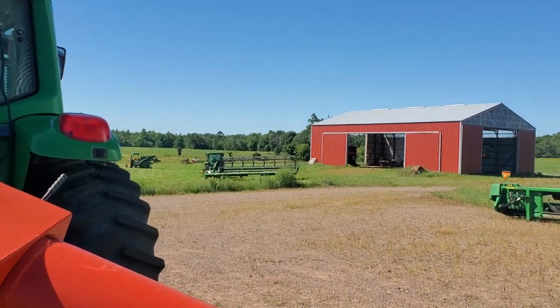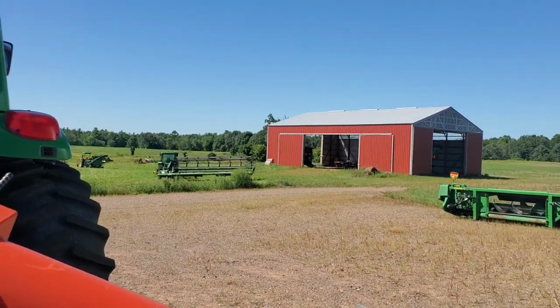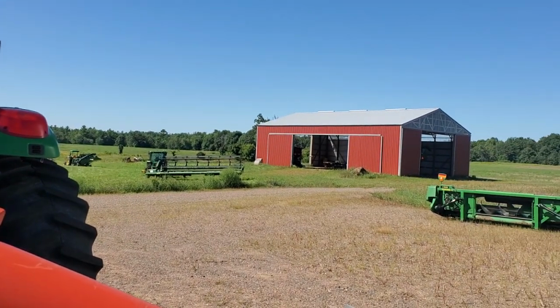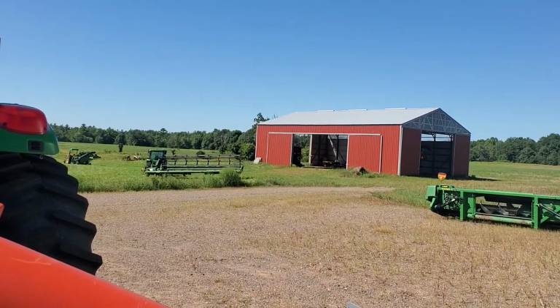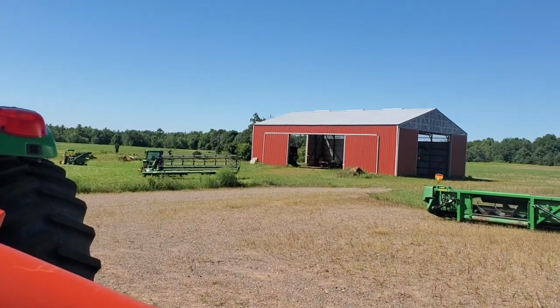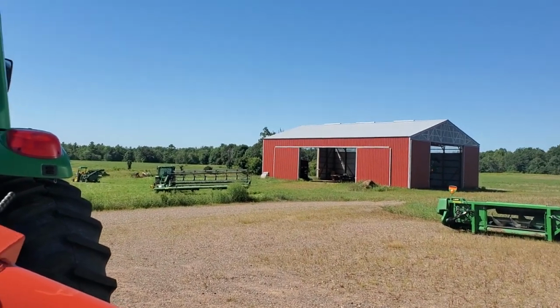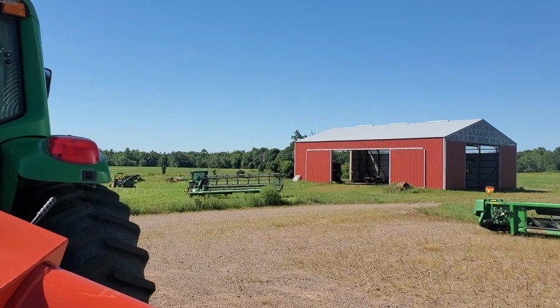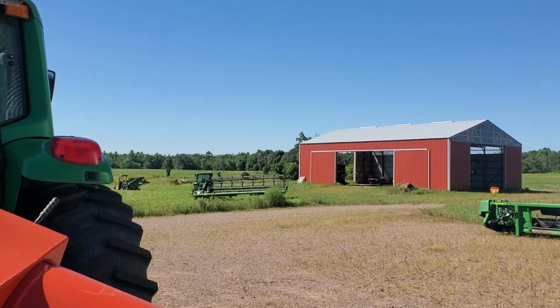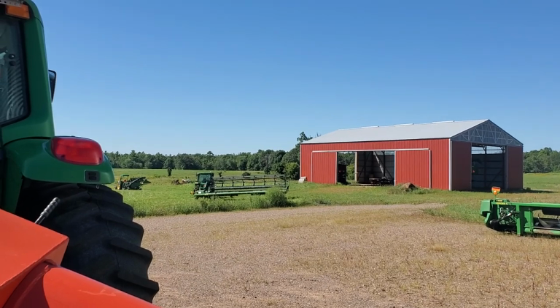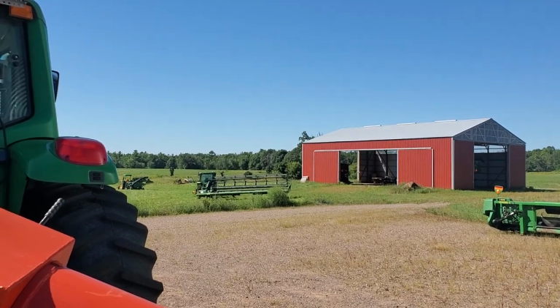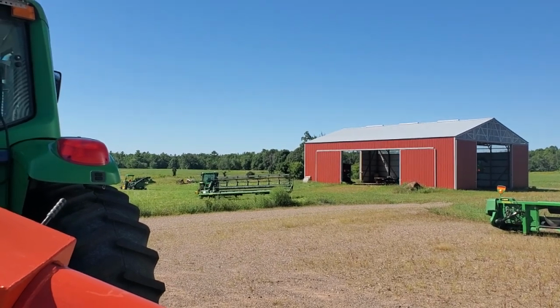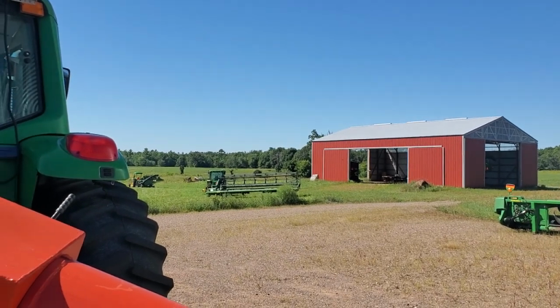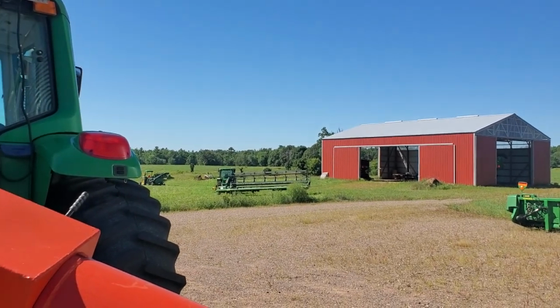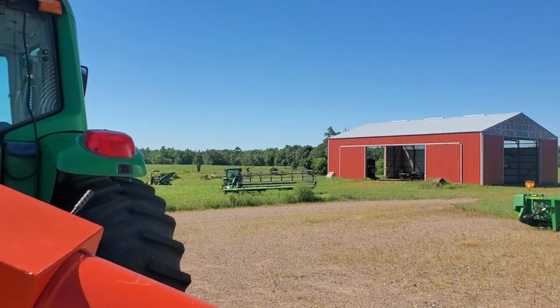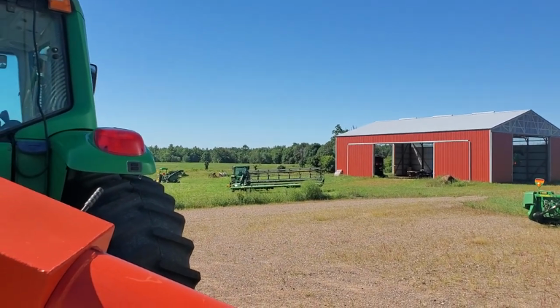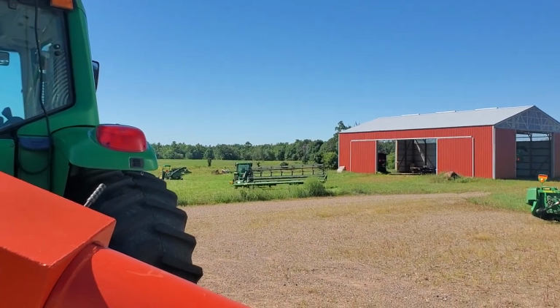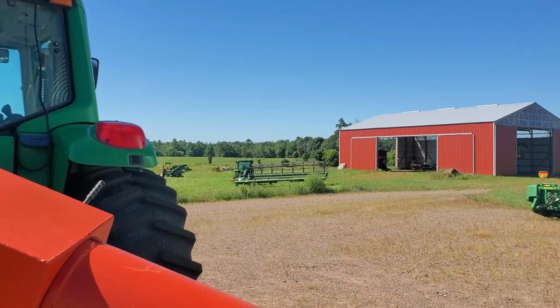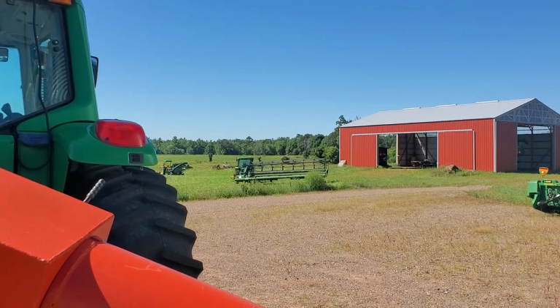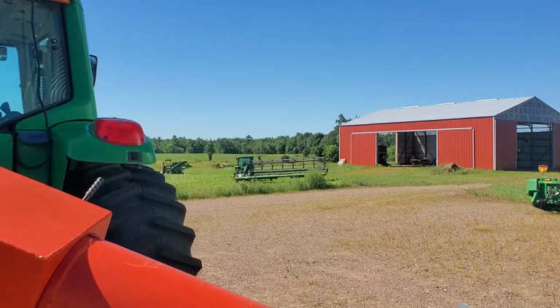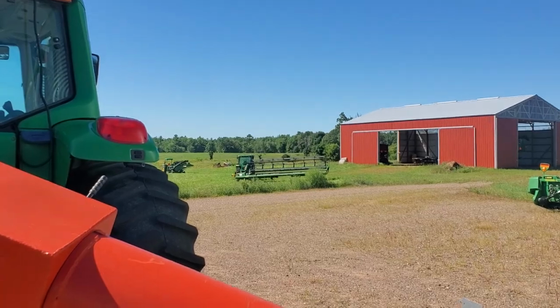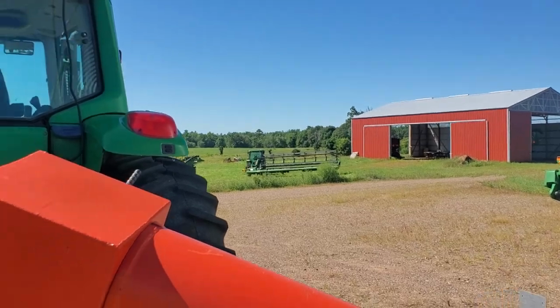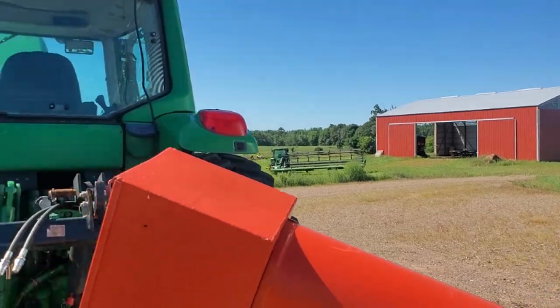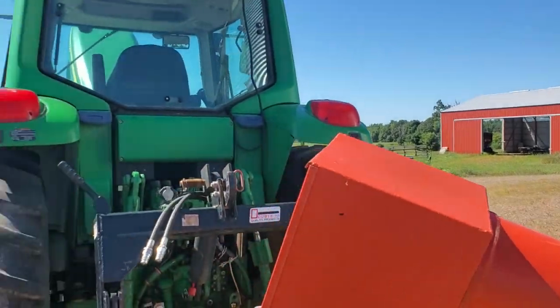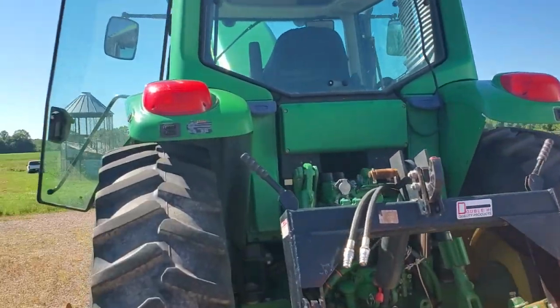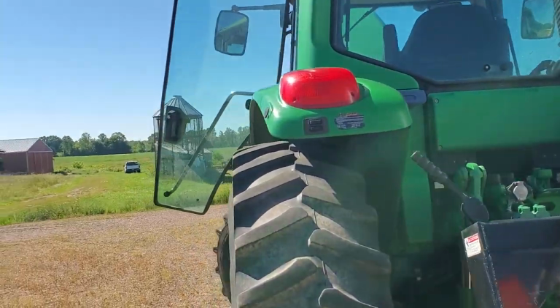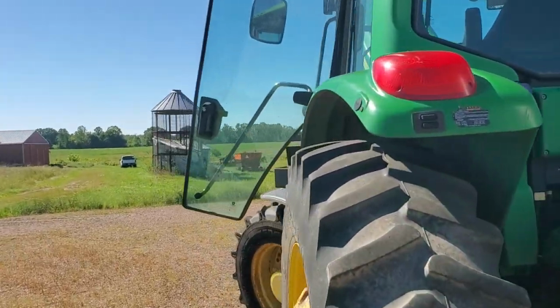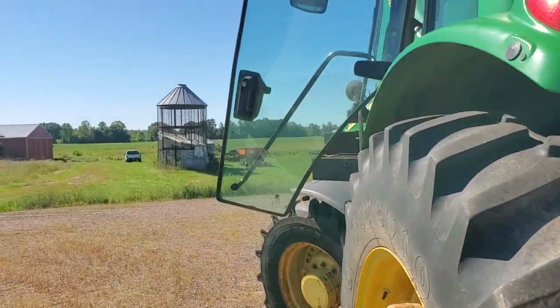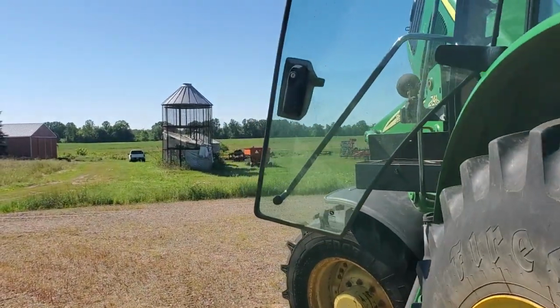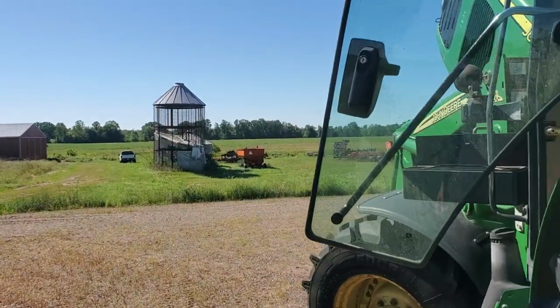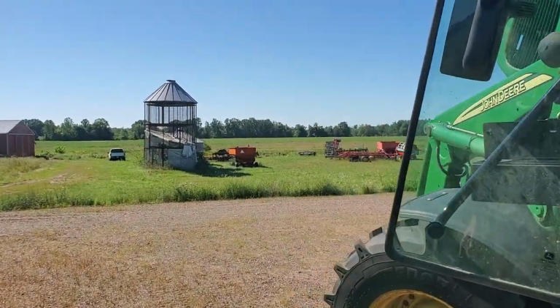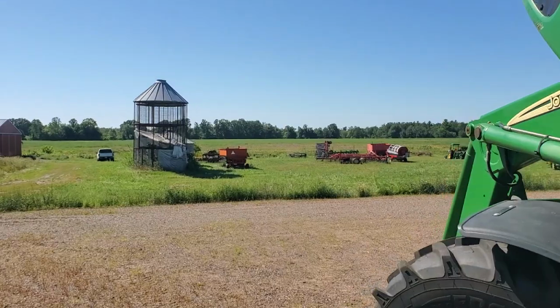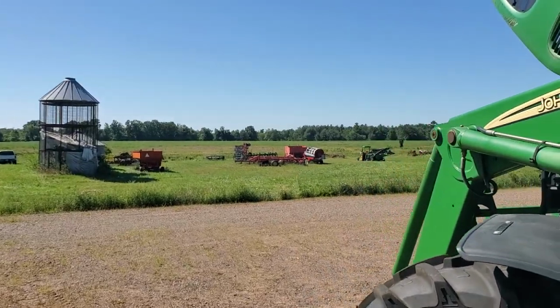The pickup head is on the combine — that works, though it needs to be calibrated. There's a header error, but it works and I can do without that for now. It's supposed to rain a little tomorrow, and then I'm hoping after that I'll be able to swath.